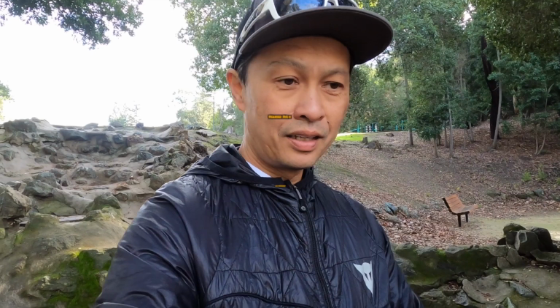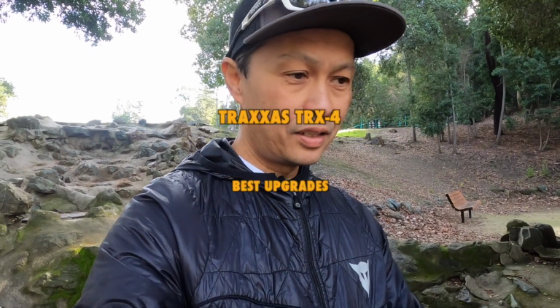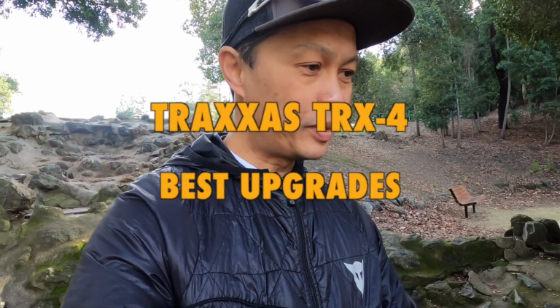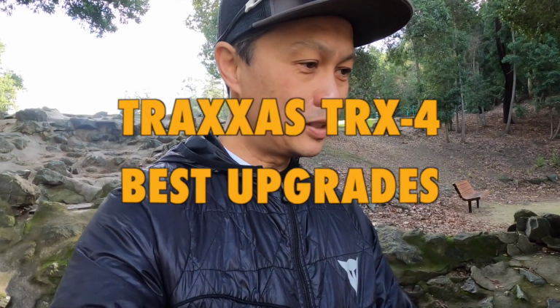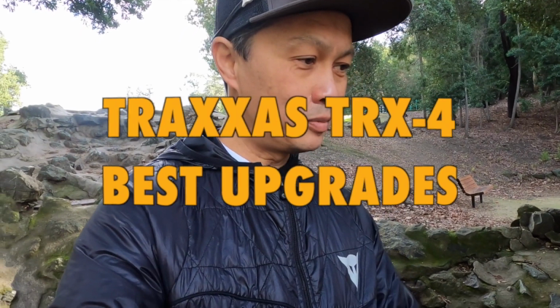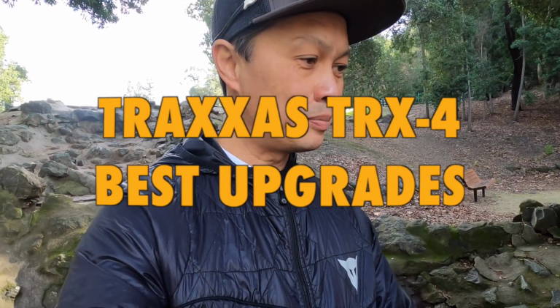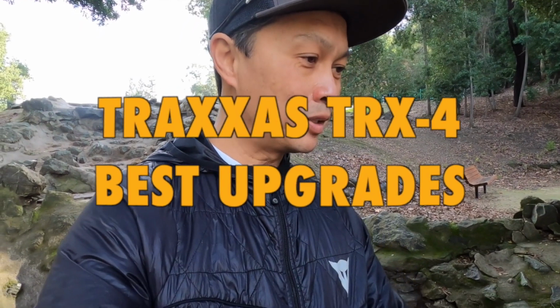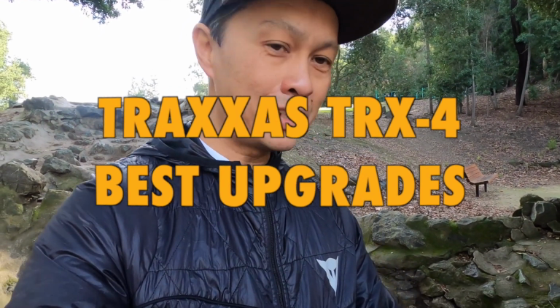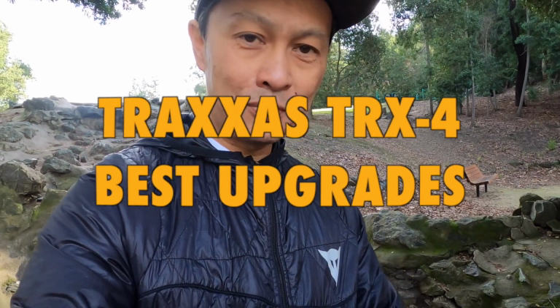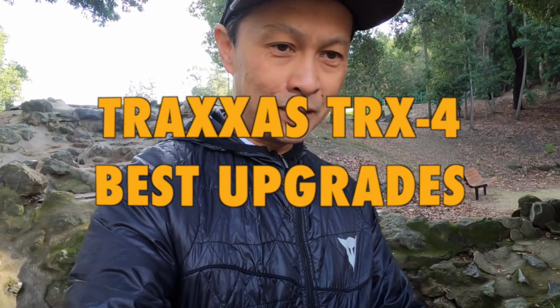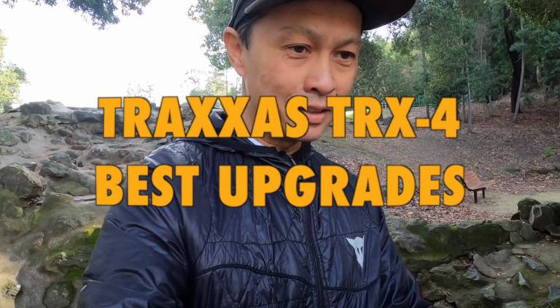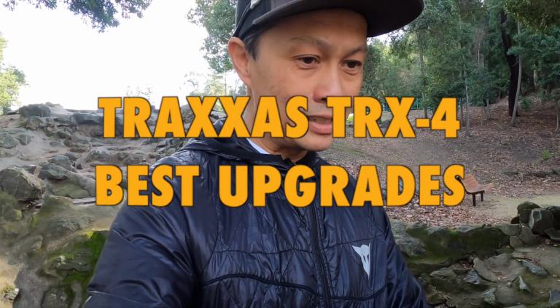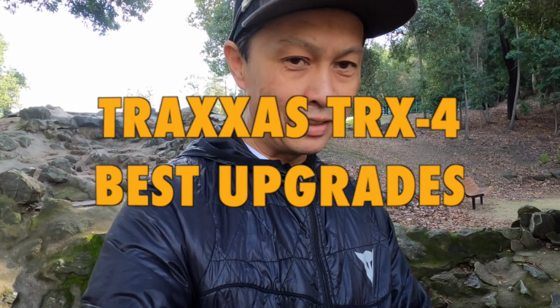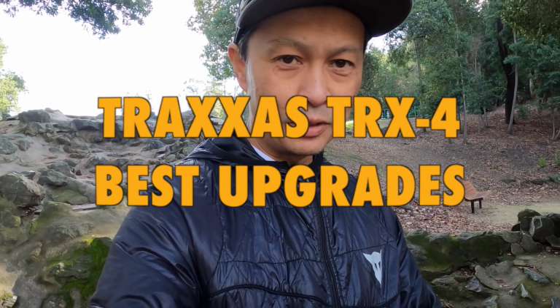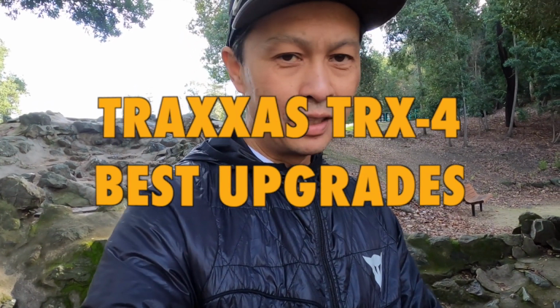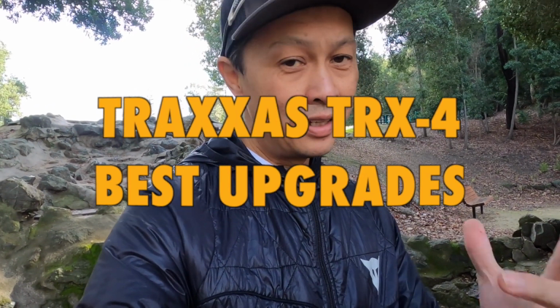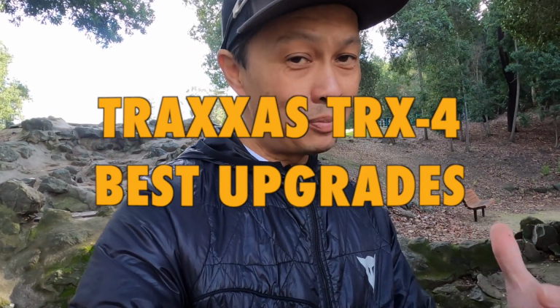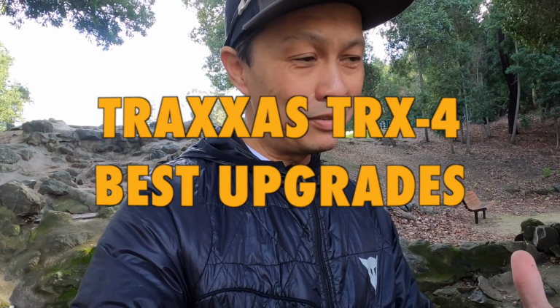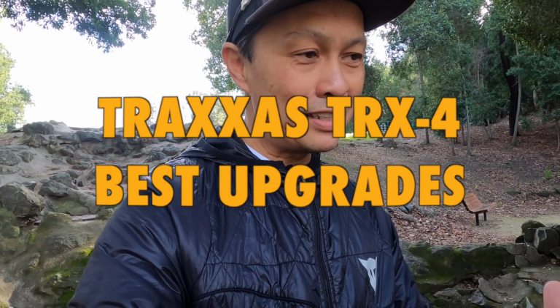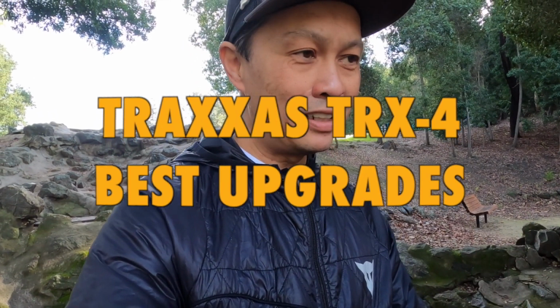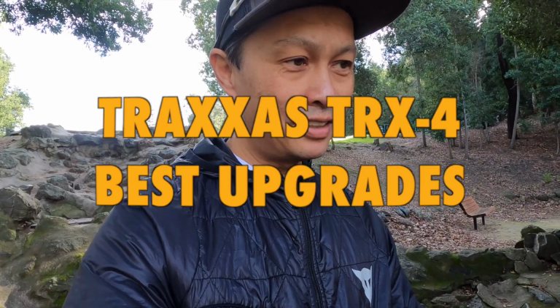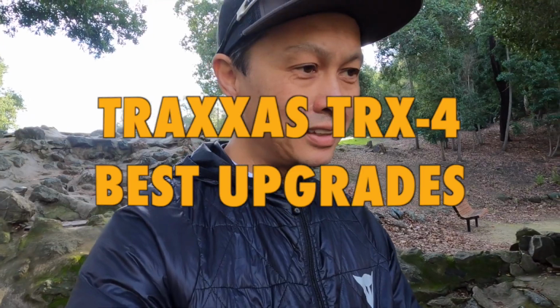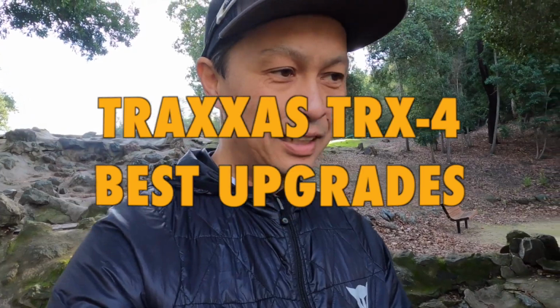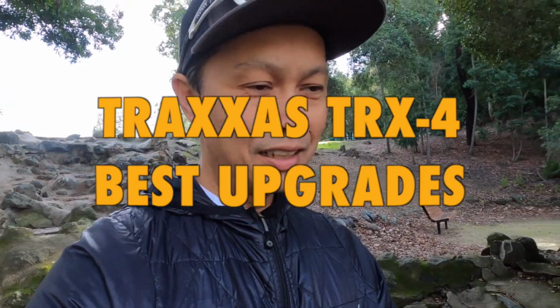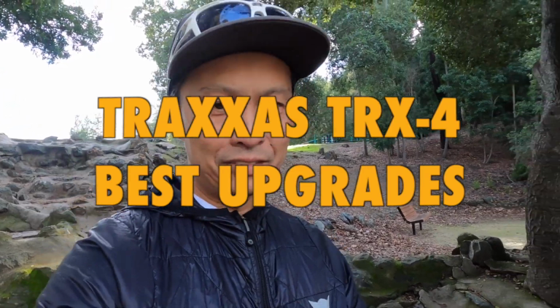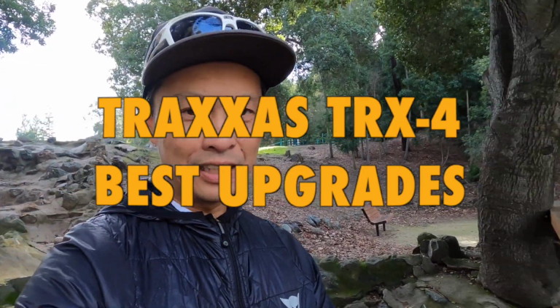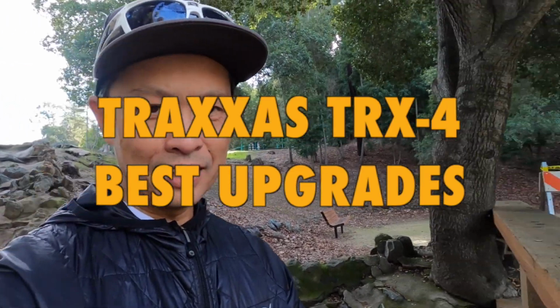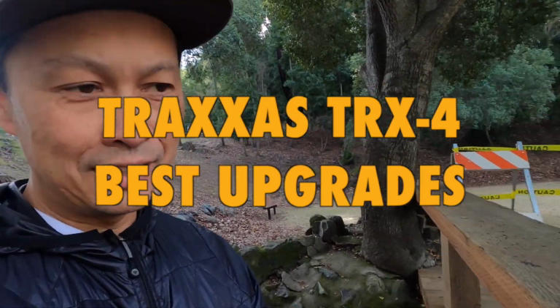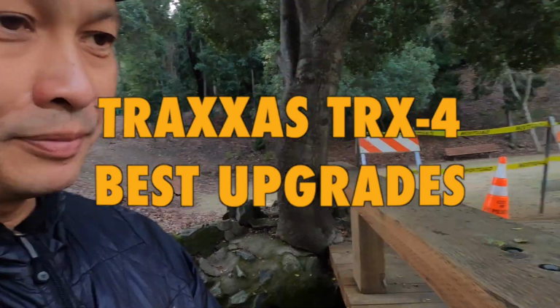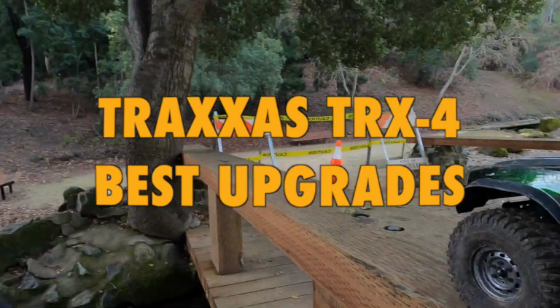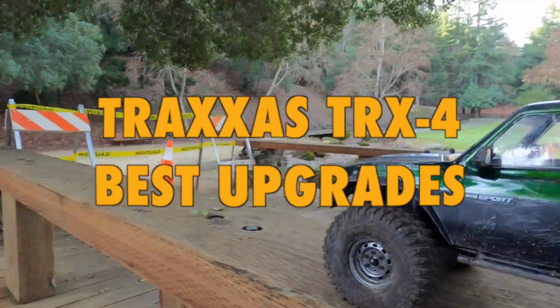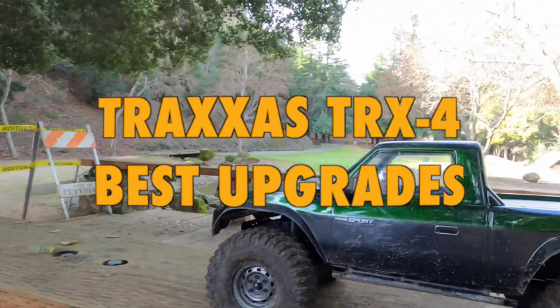I'm here to tell you about my current setup for my Arrma RX4. It's a pretty fascinating vehicle — love it. Here it is.